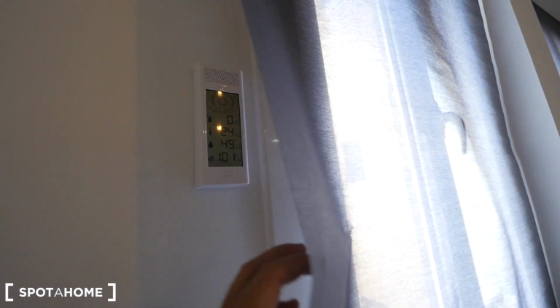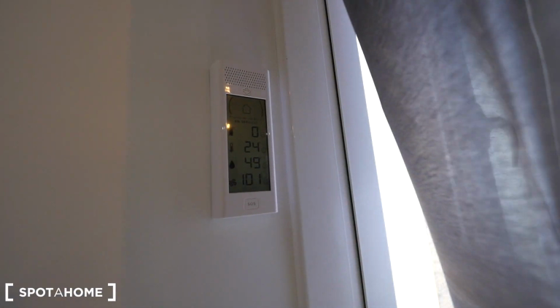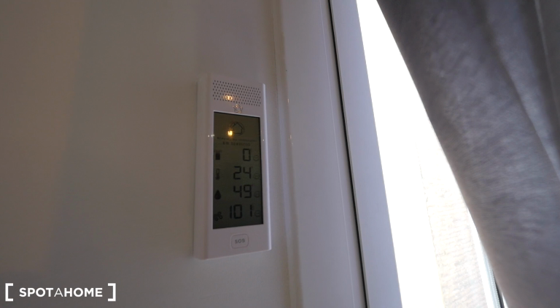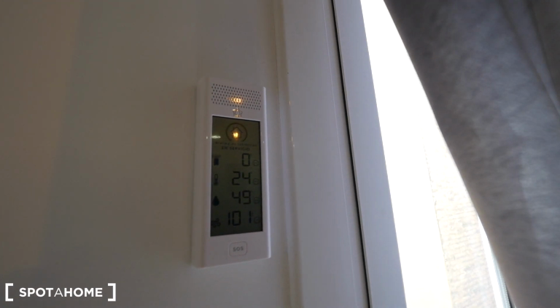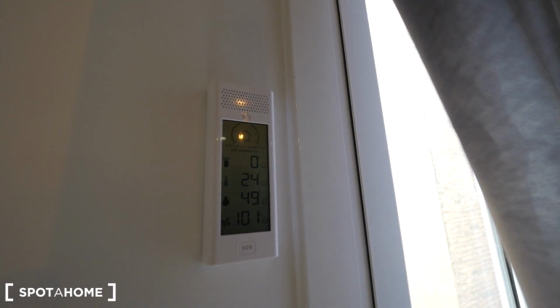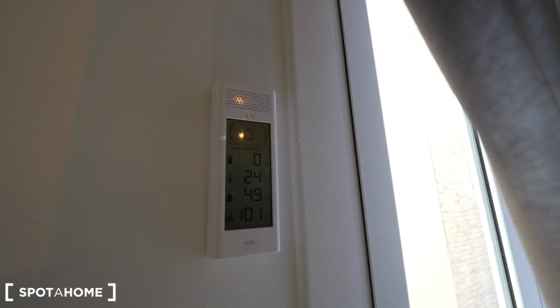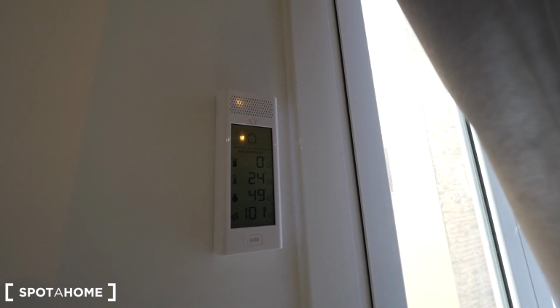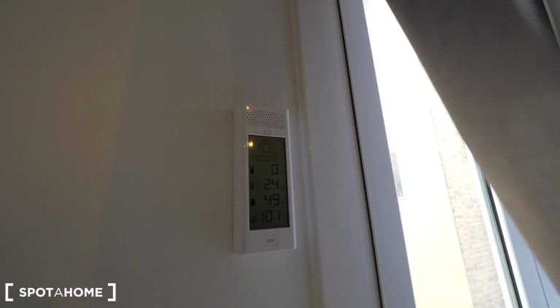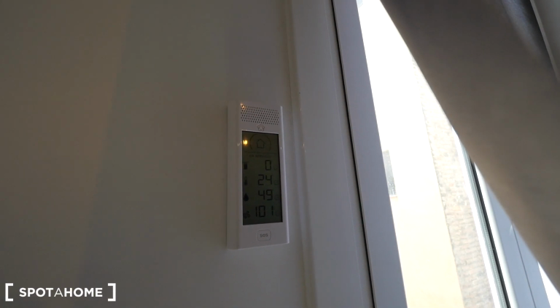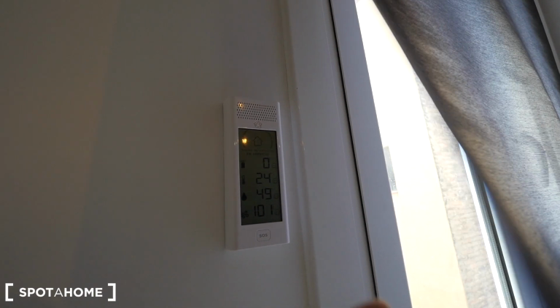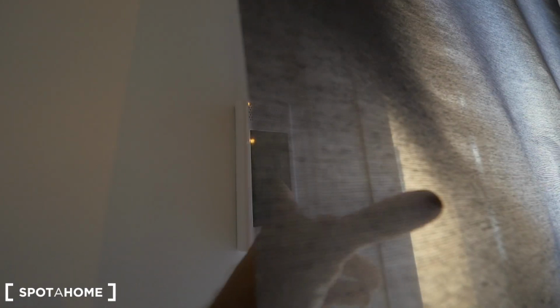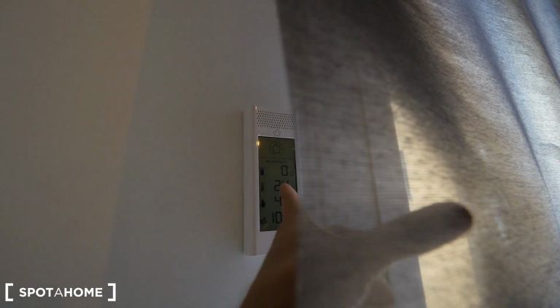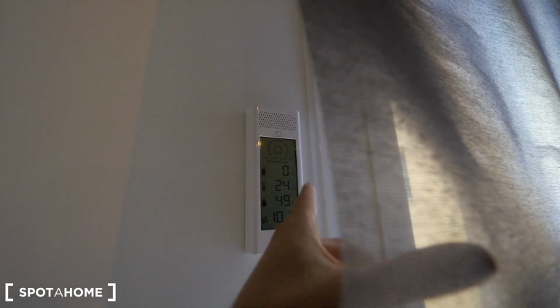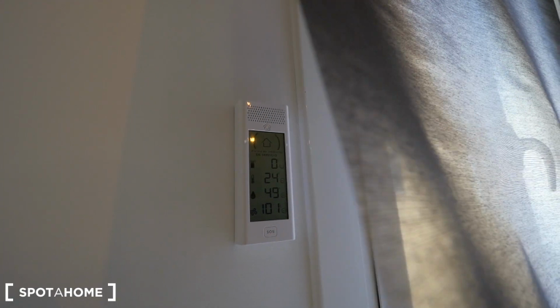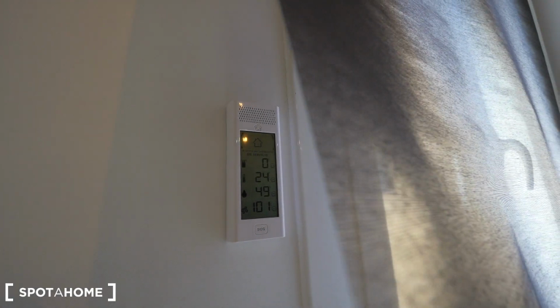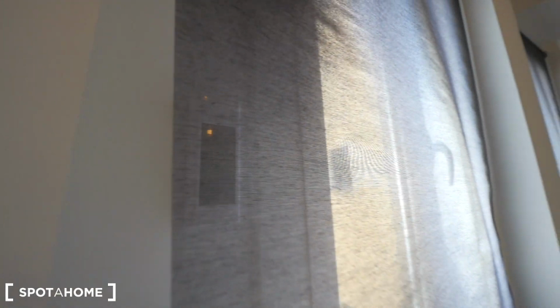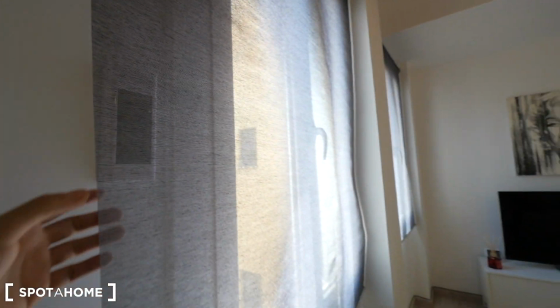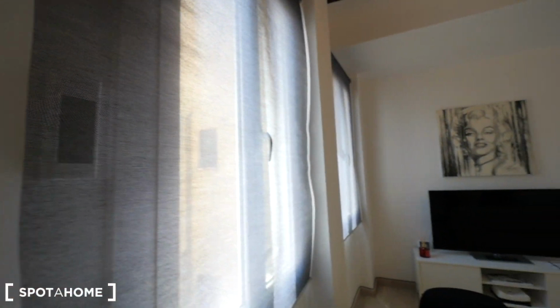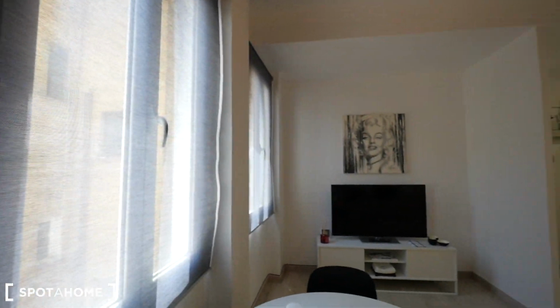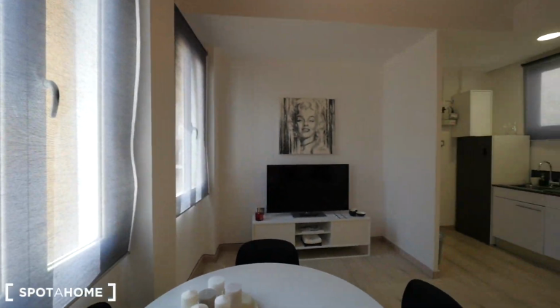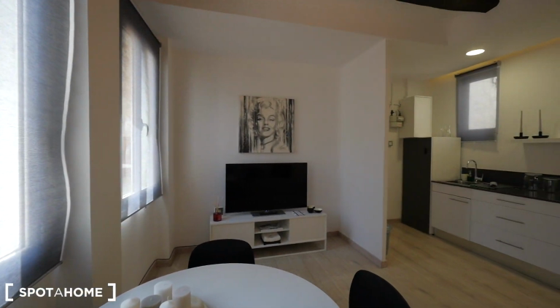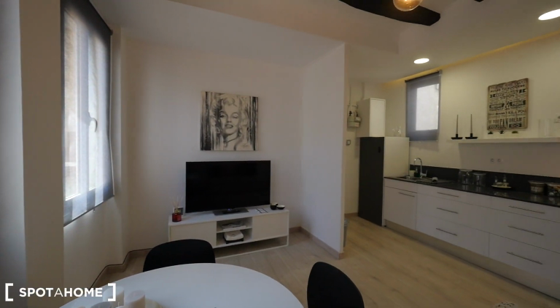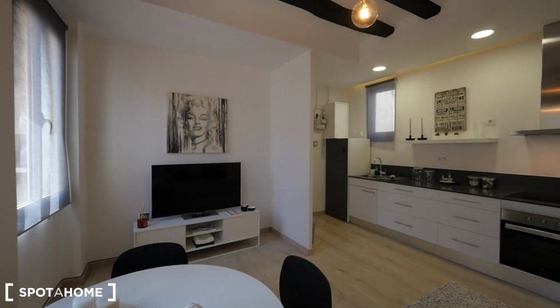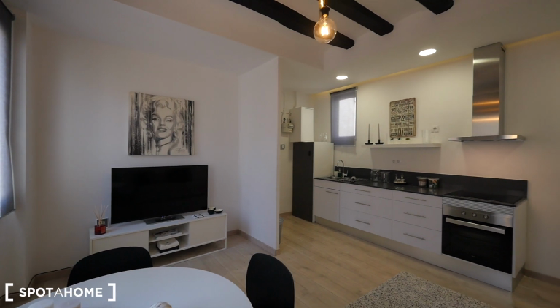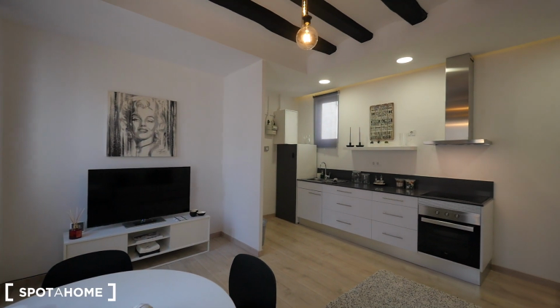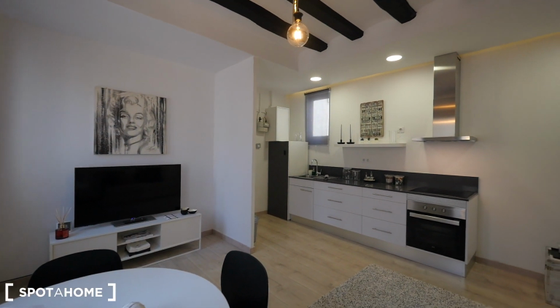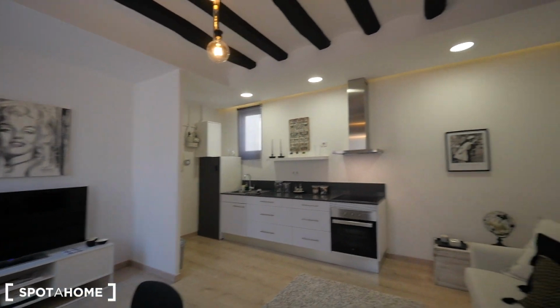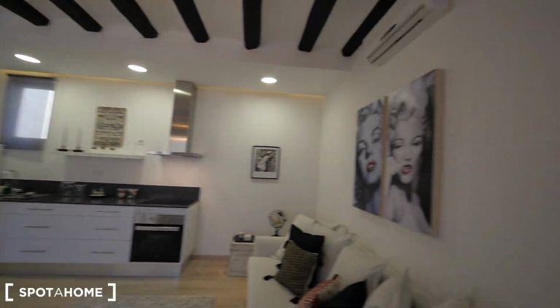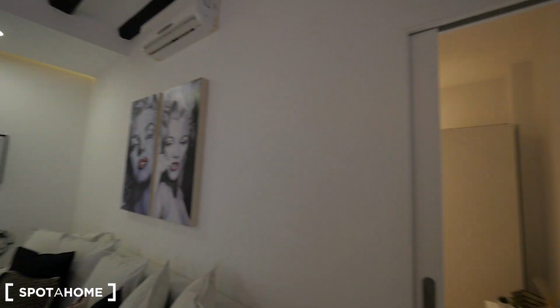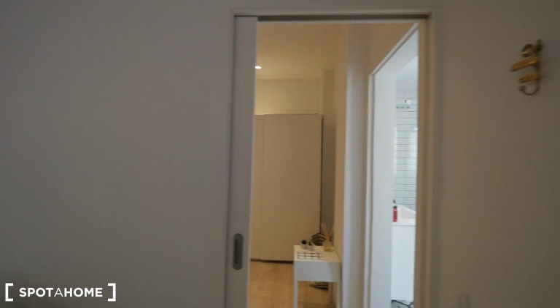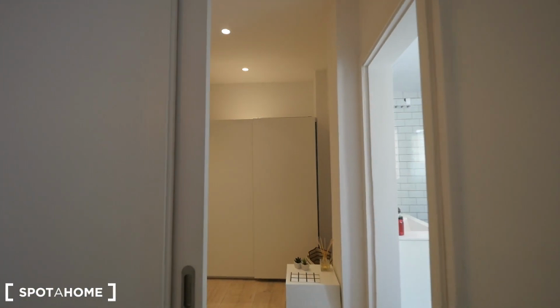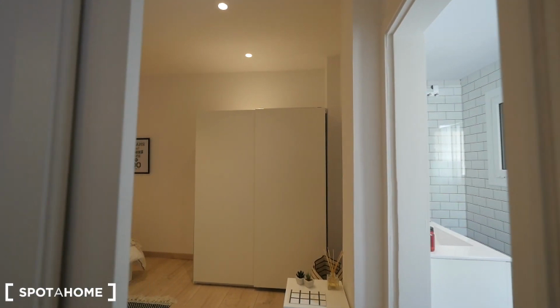Just to know, the security alarm is connected, and the heating — everything. You can control everything here. Let me show you — this way we have the main room.